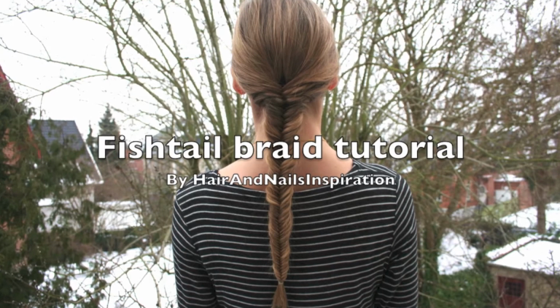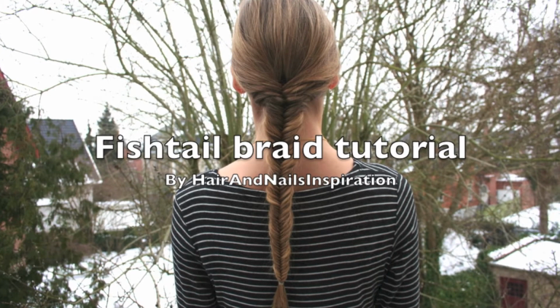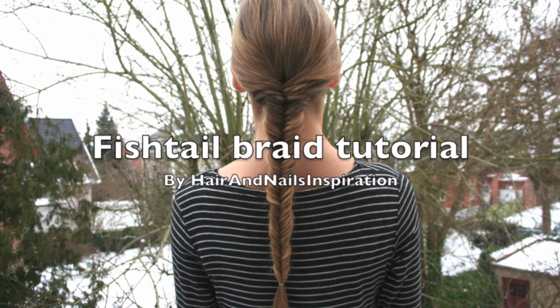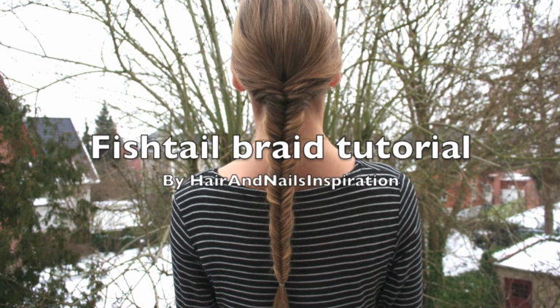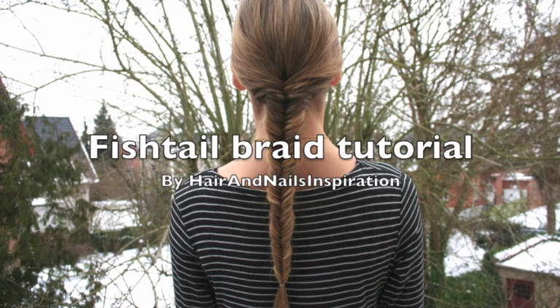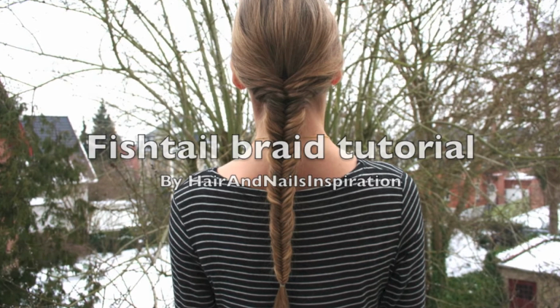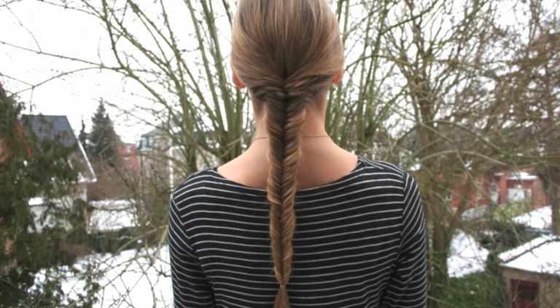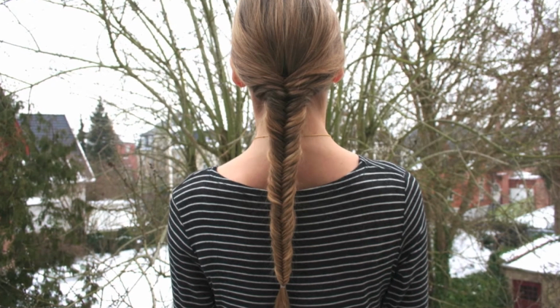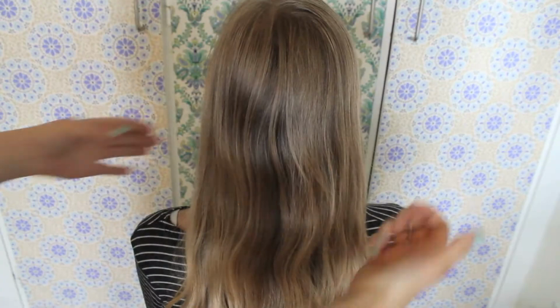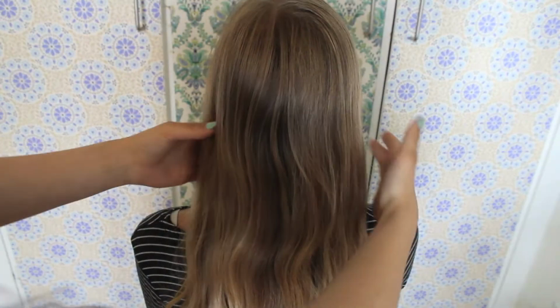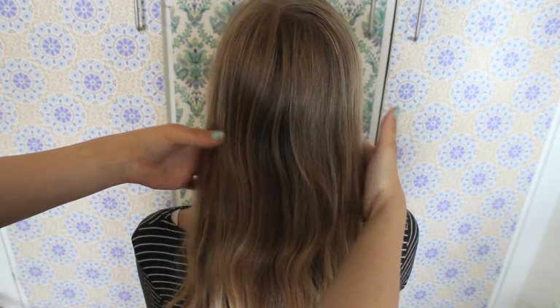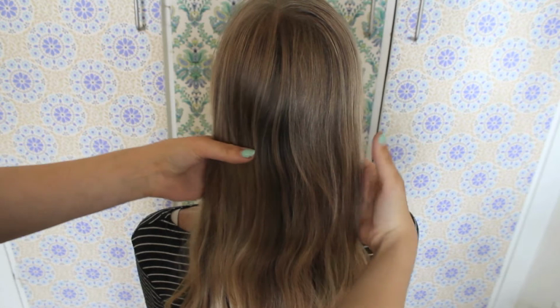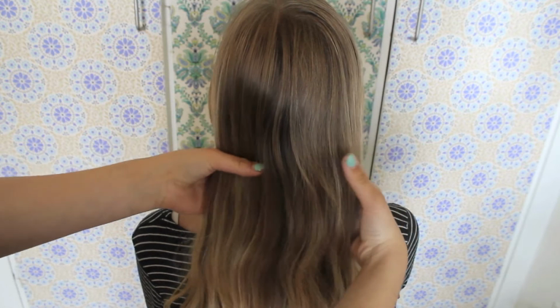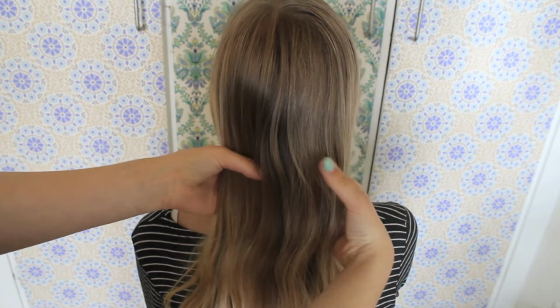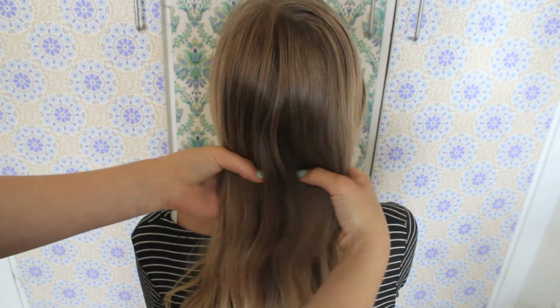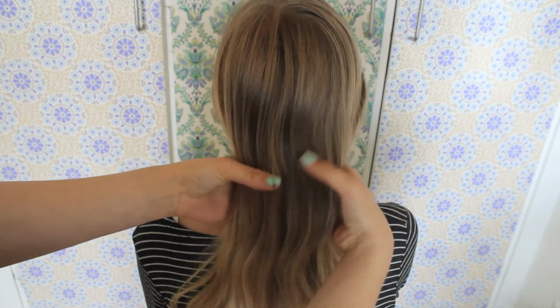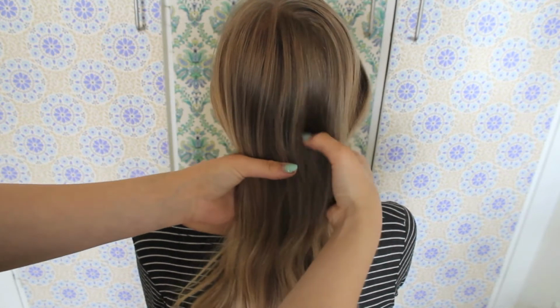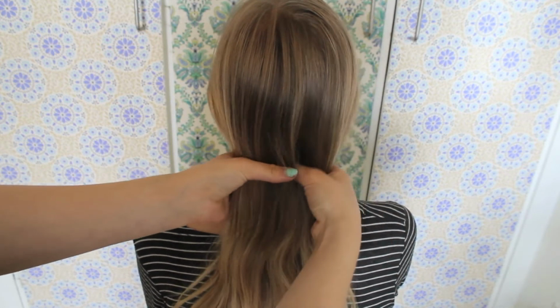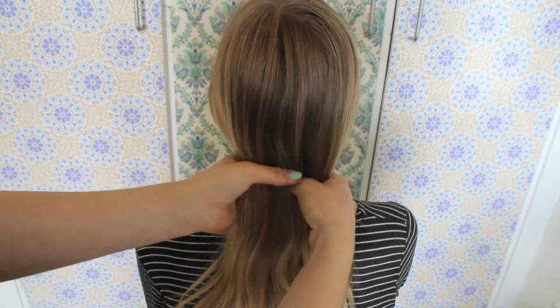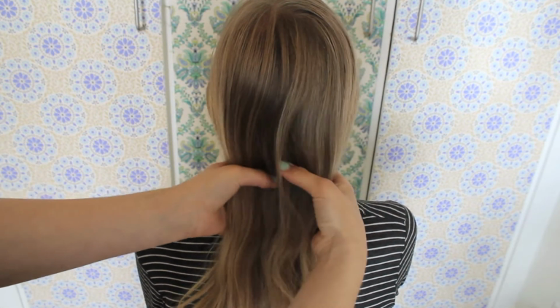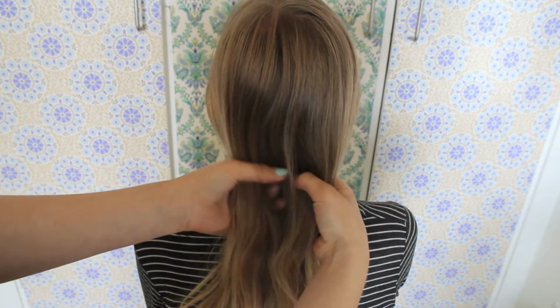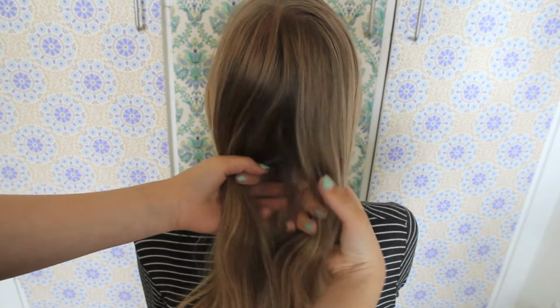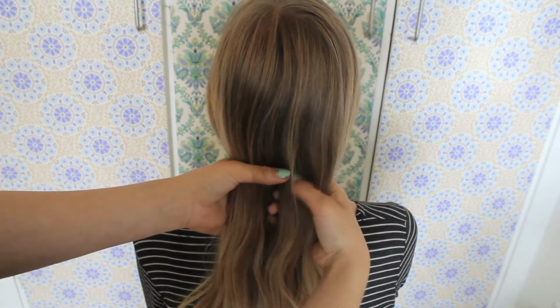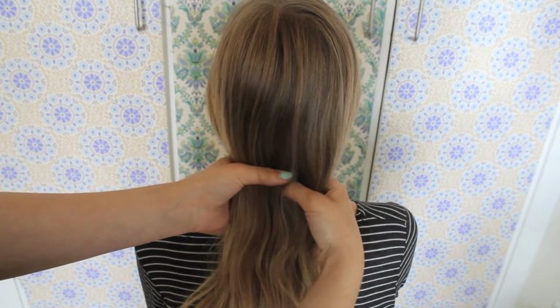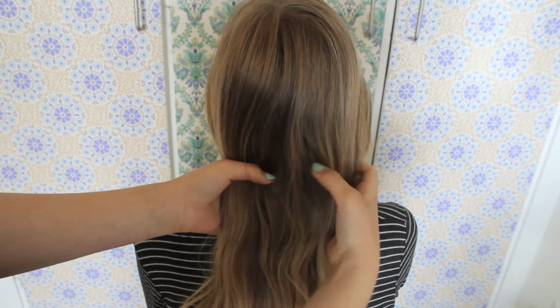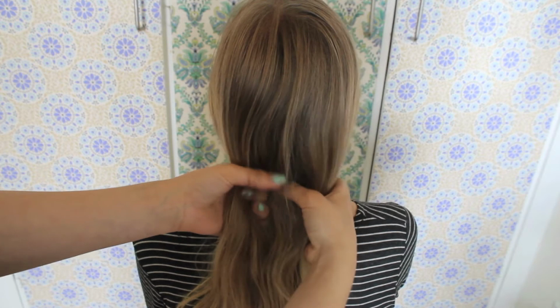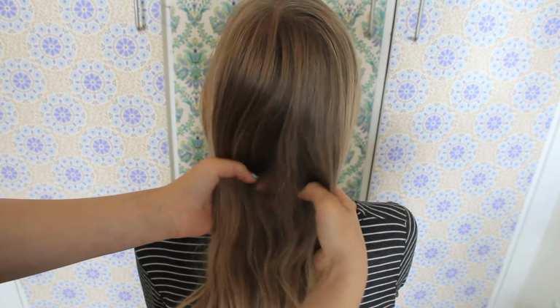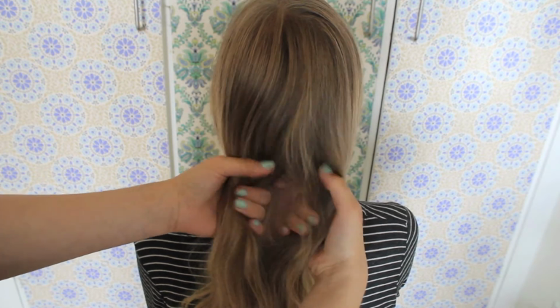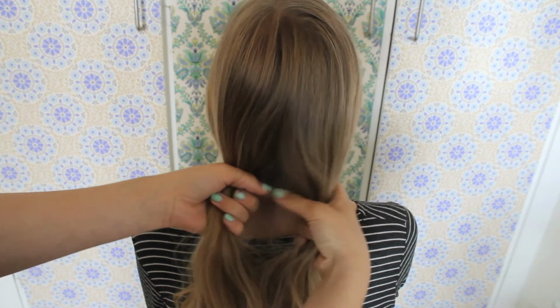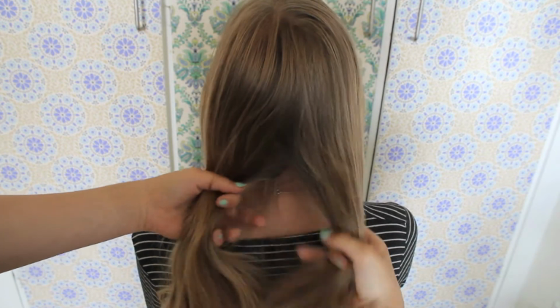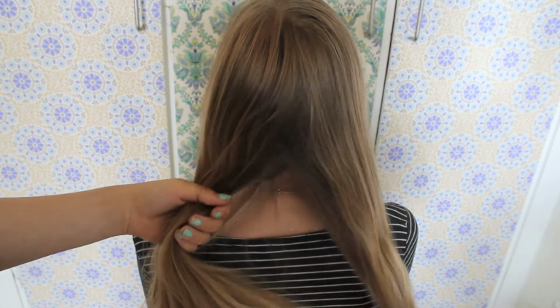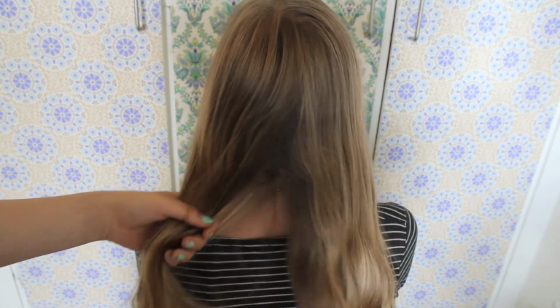Today we'll show you how to do the fishtail braid. First, divide the hair into two equal sections. Make sure that they are pretty much the same size.